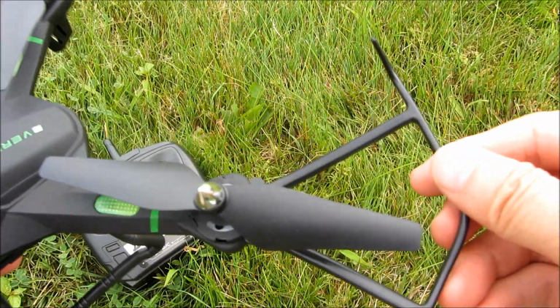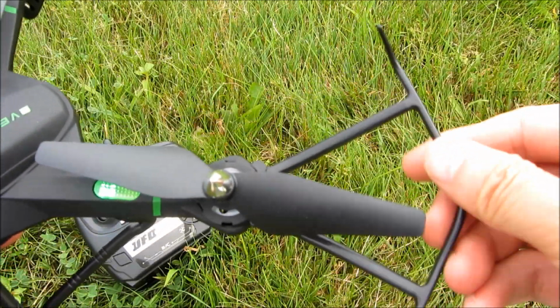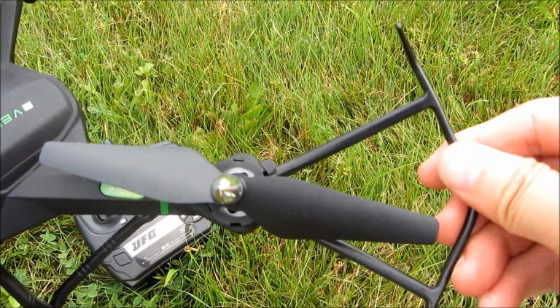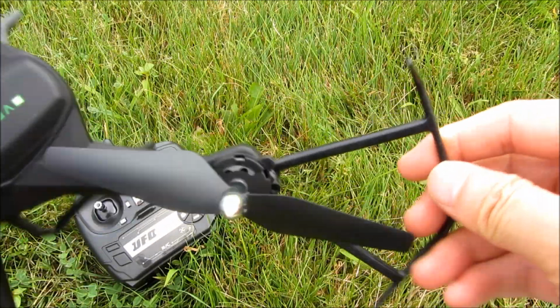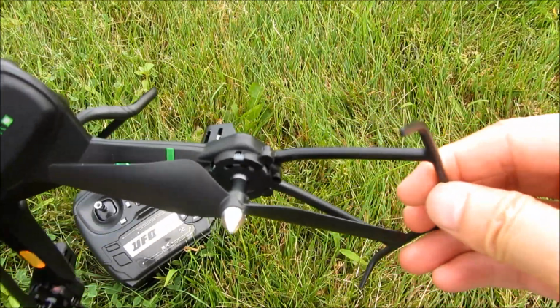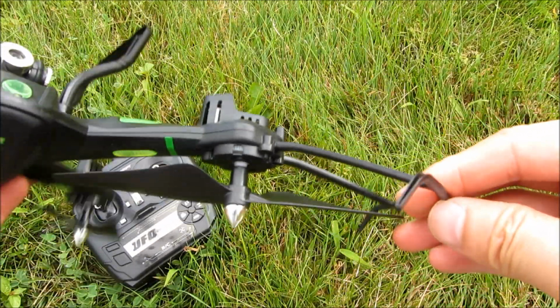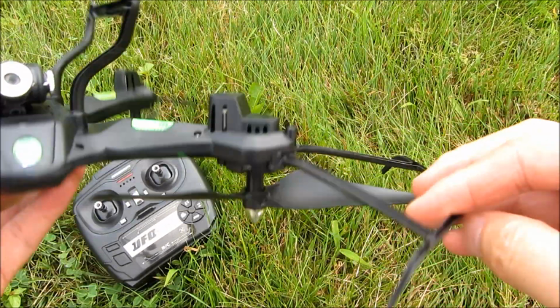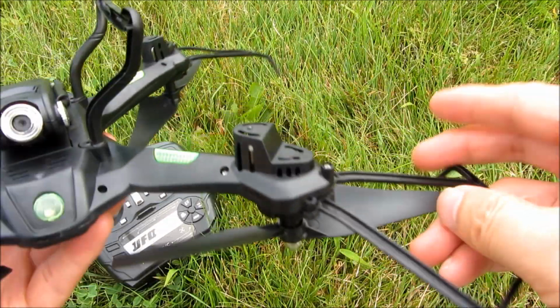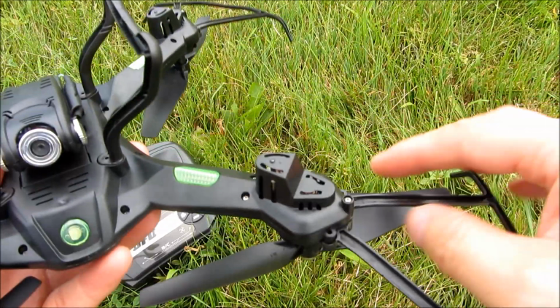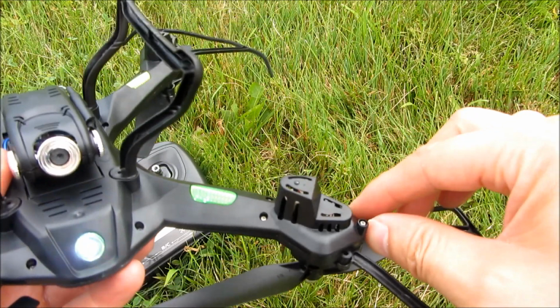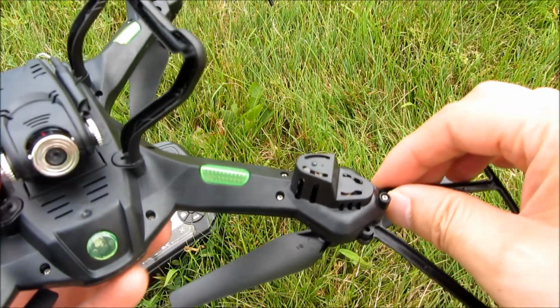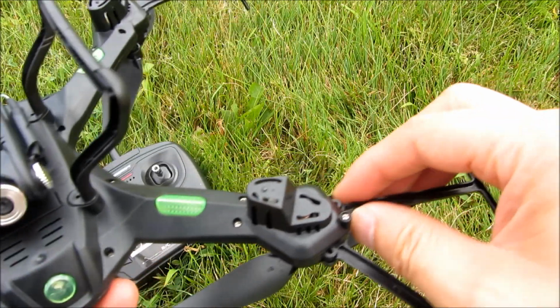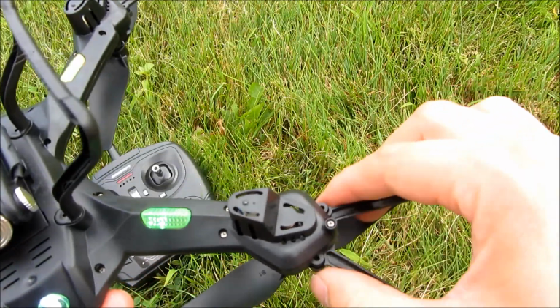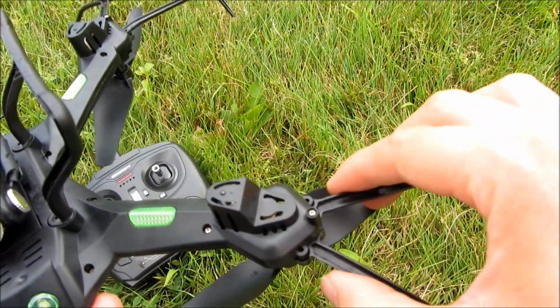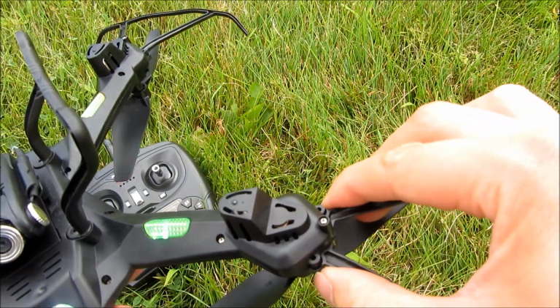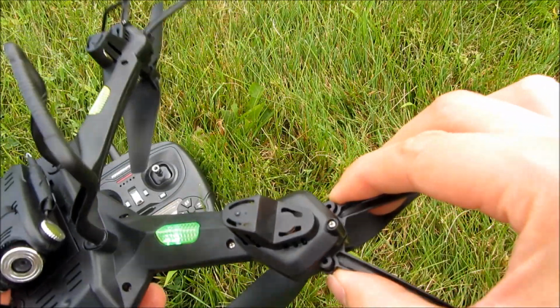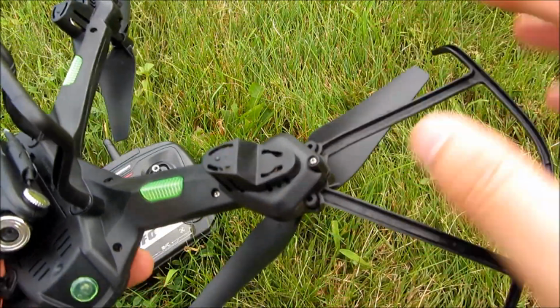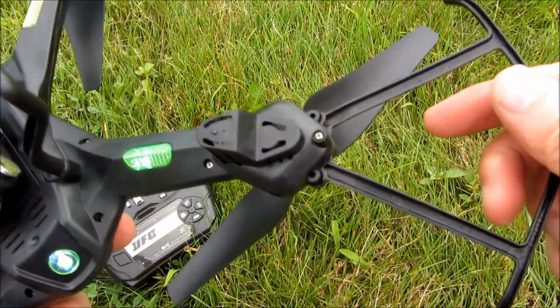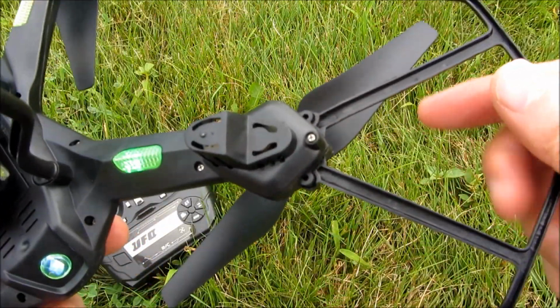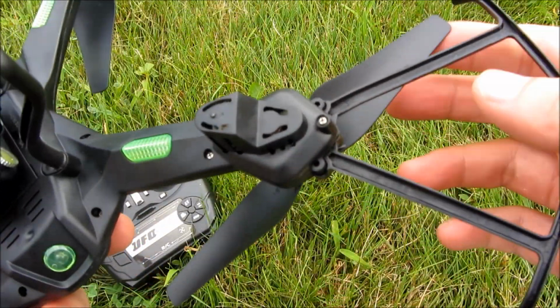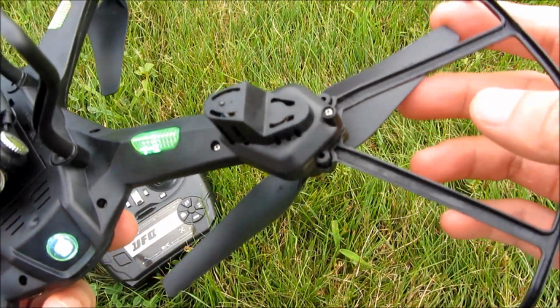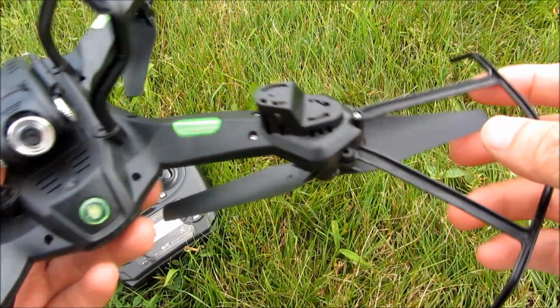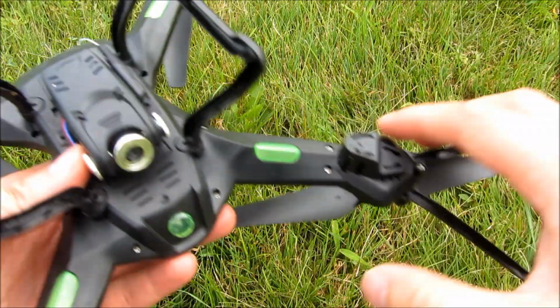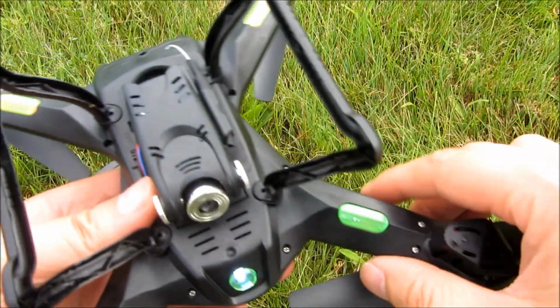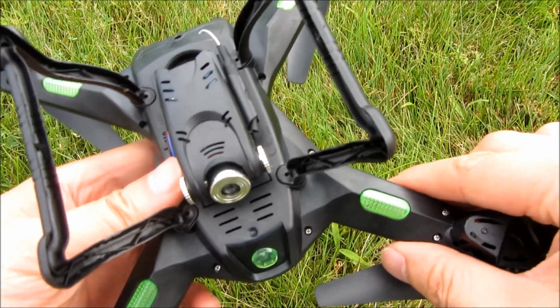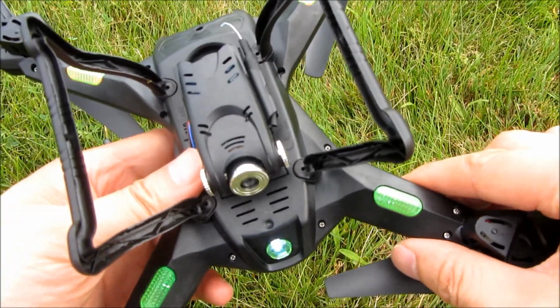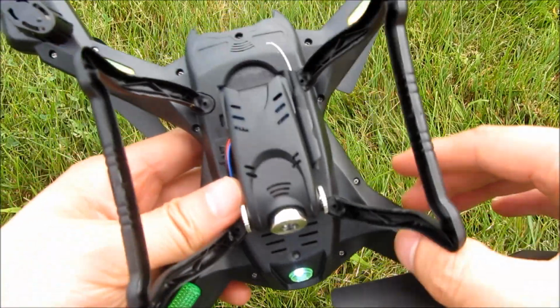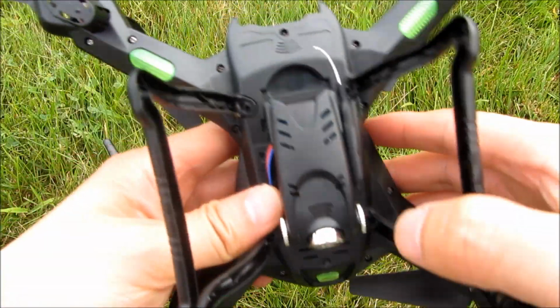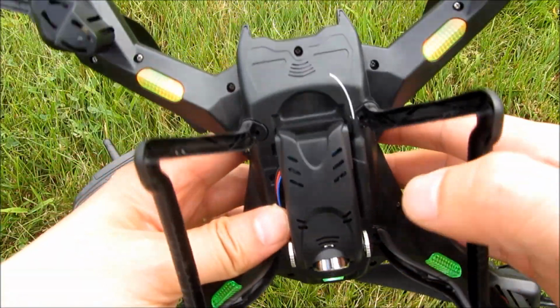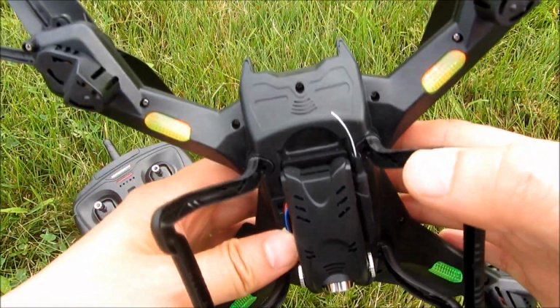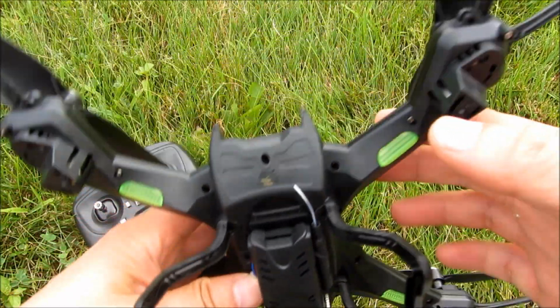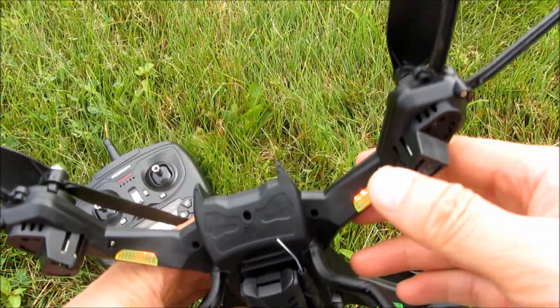These guards can be taken out just like any other drone — you just snap them out. The drone also comes with two extra blades.